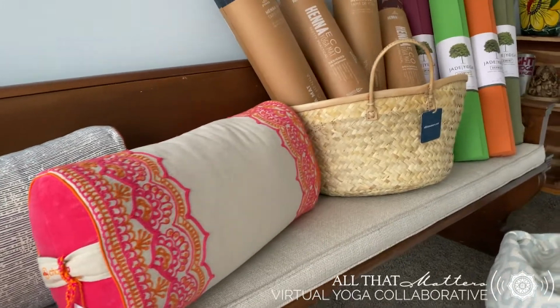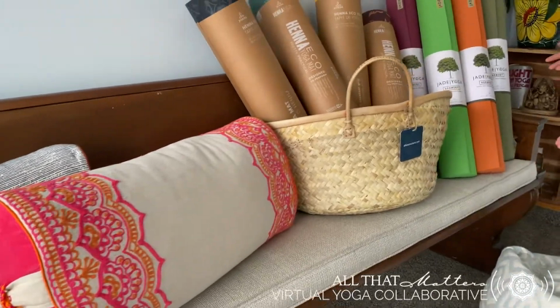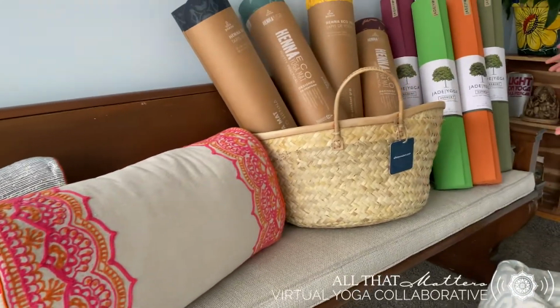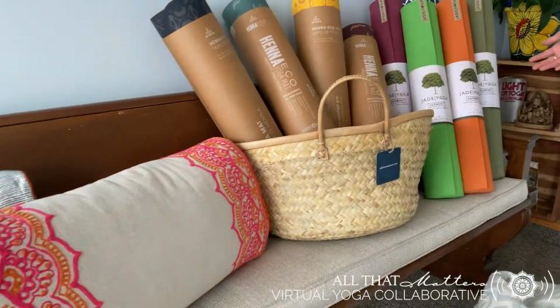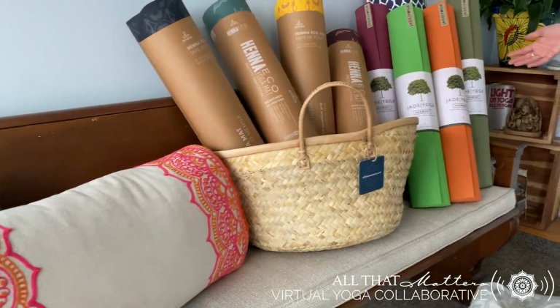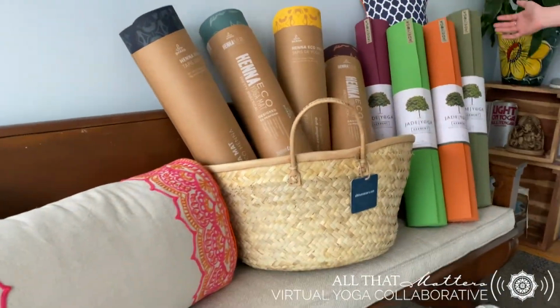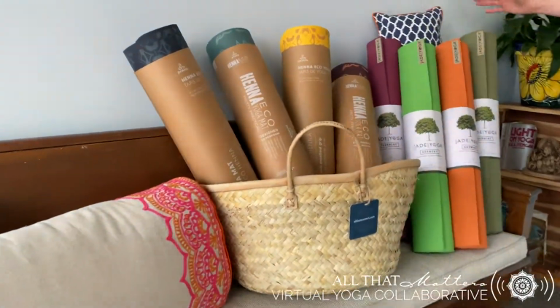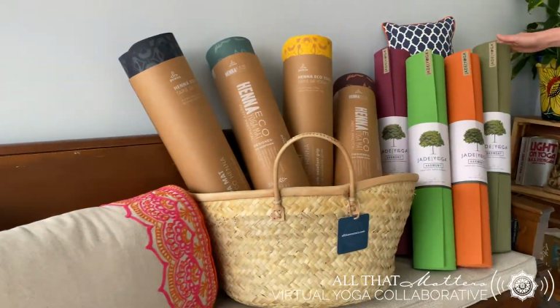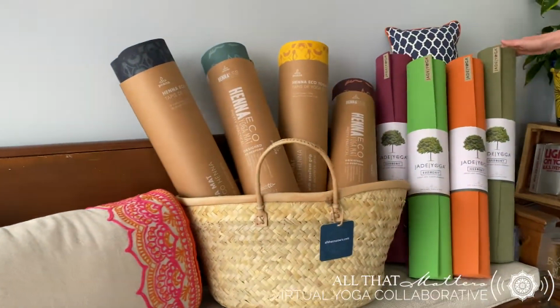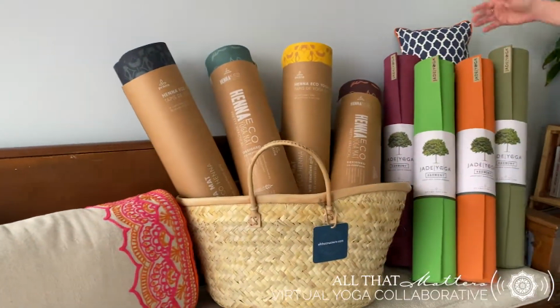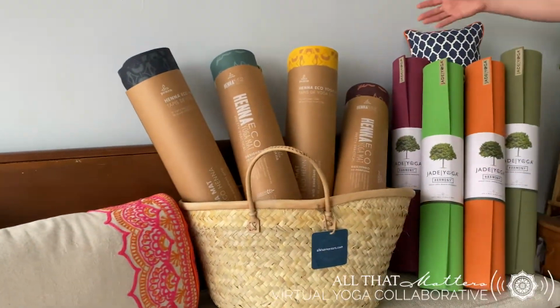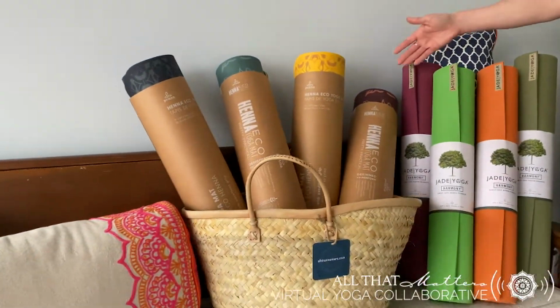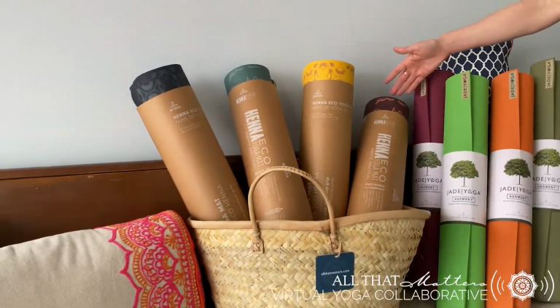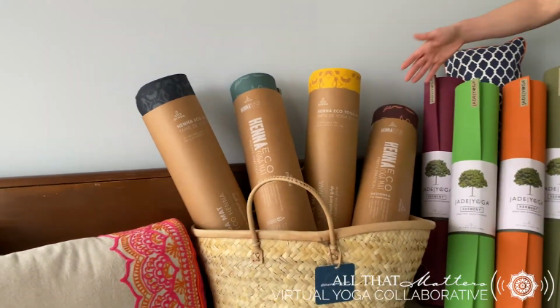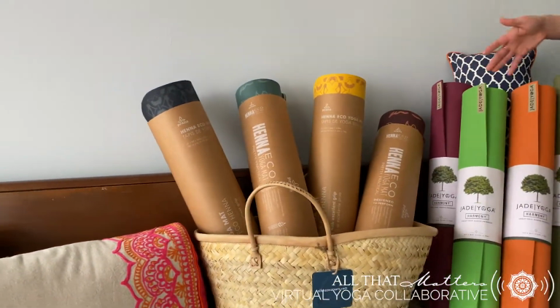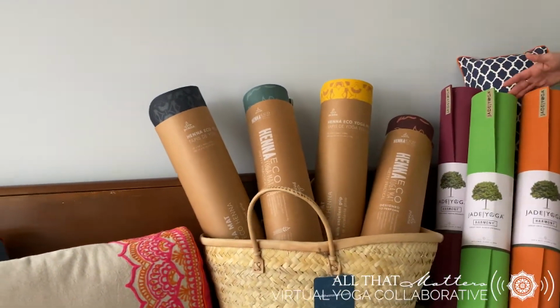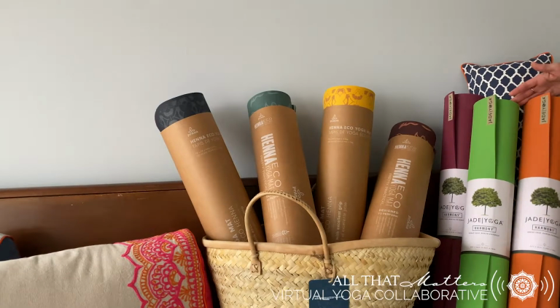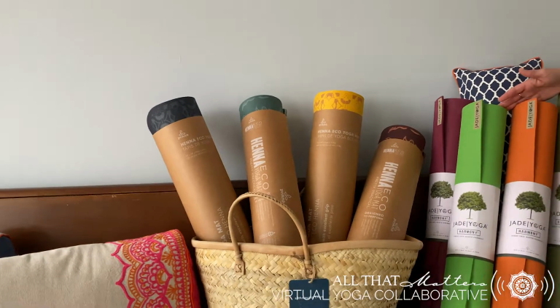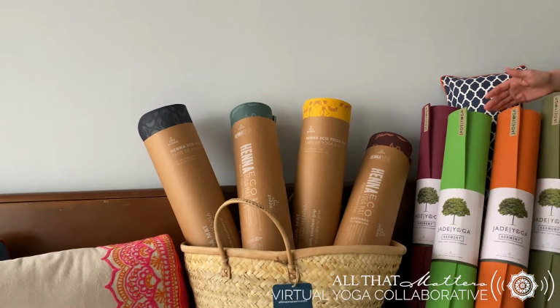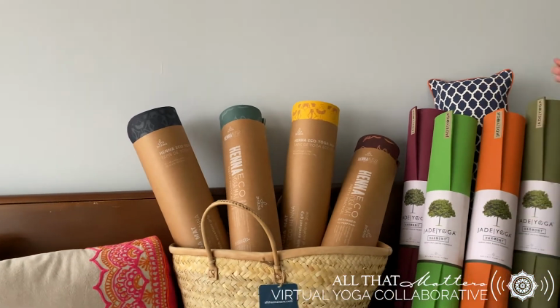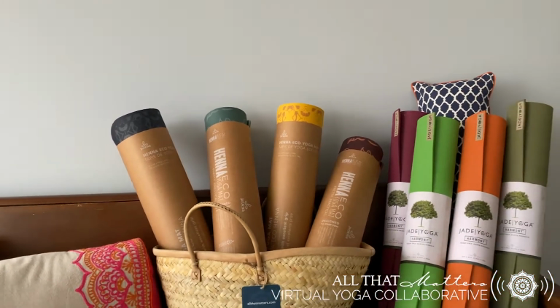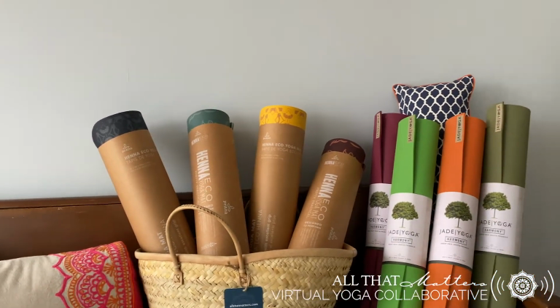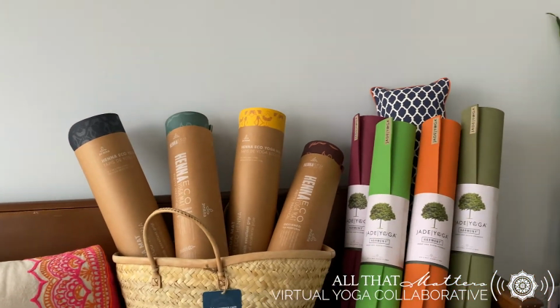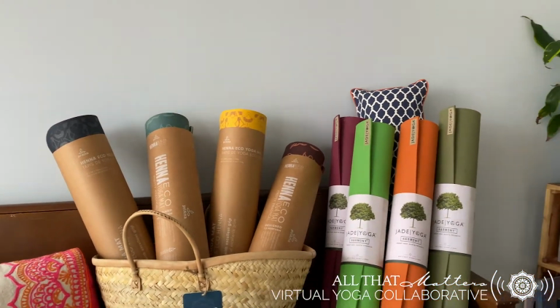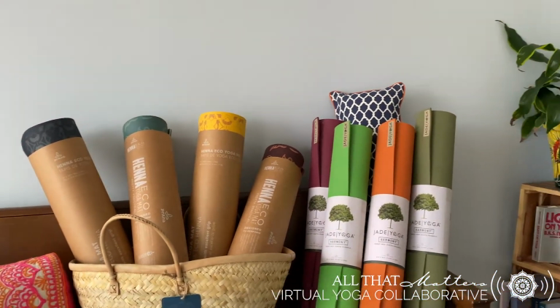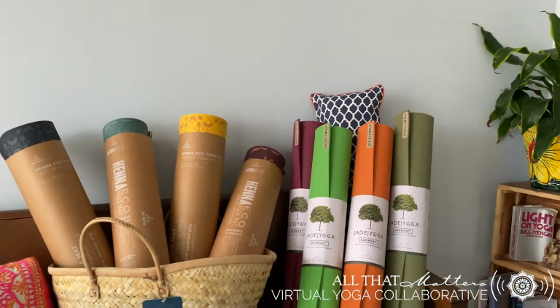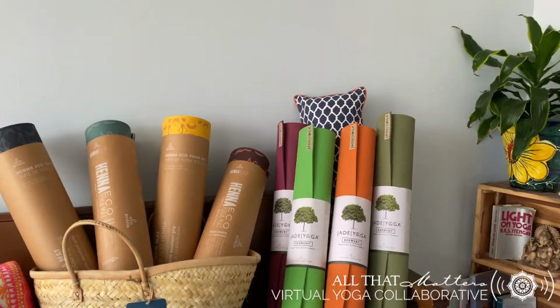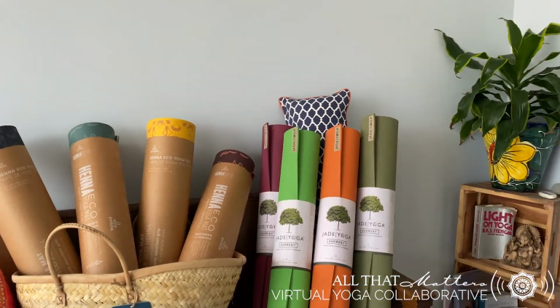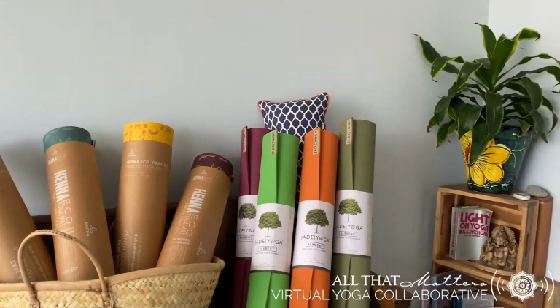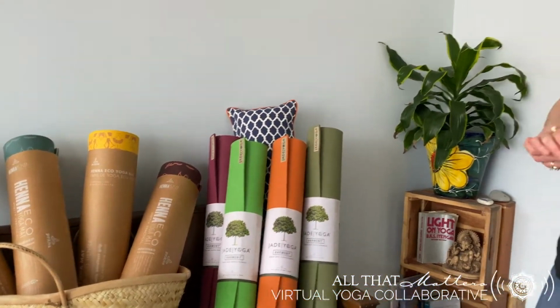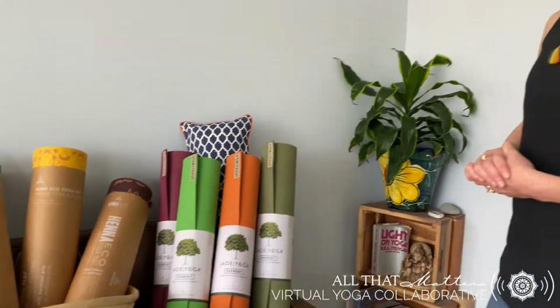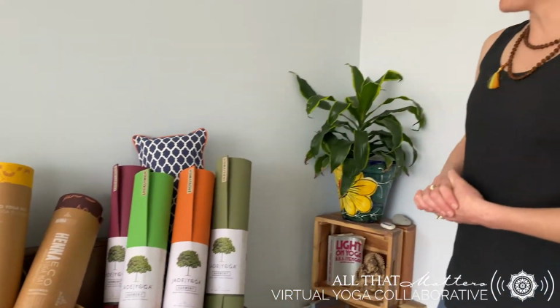Coming on over here, we have a few different yoga mats — we have our Prana mat and then we have our Jade mat. They're wonderful, great, durable, with awesome grip.